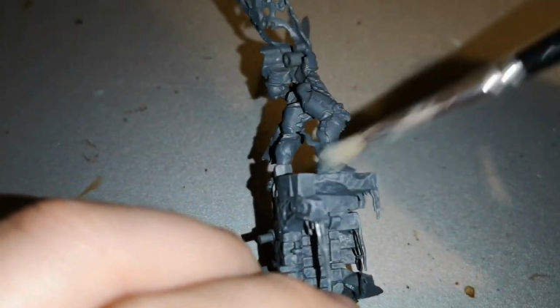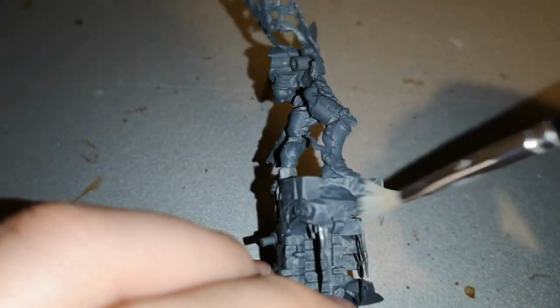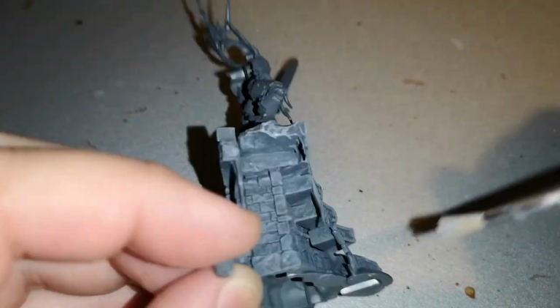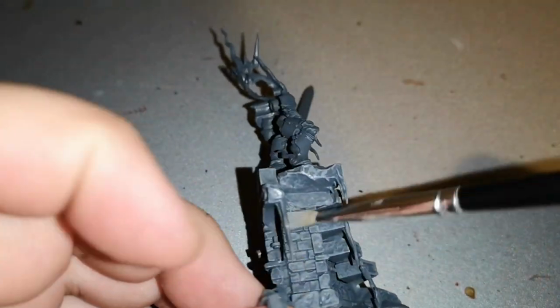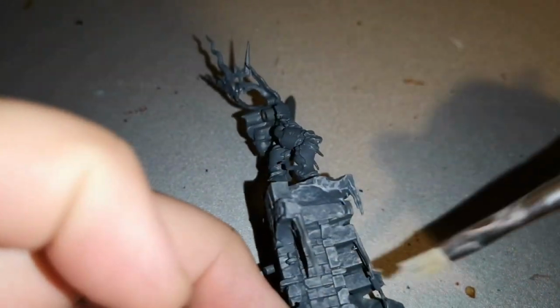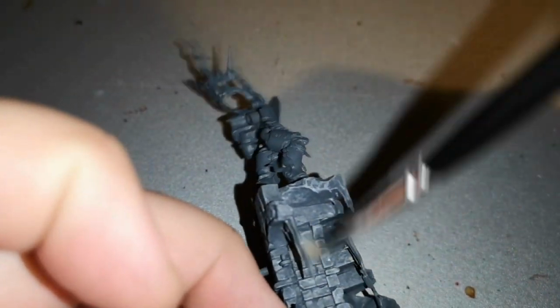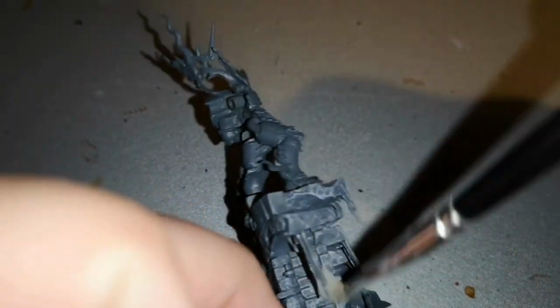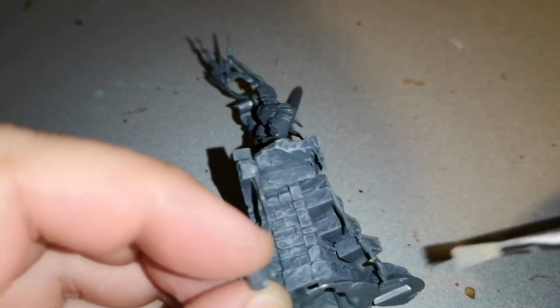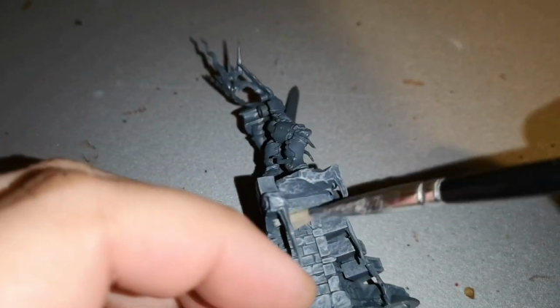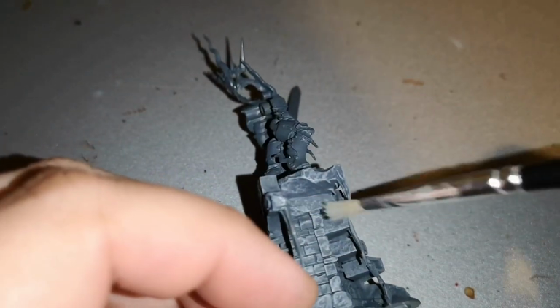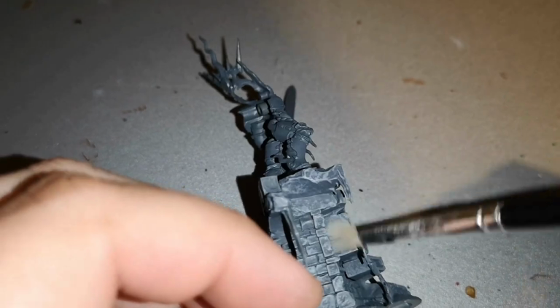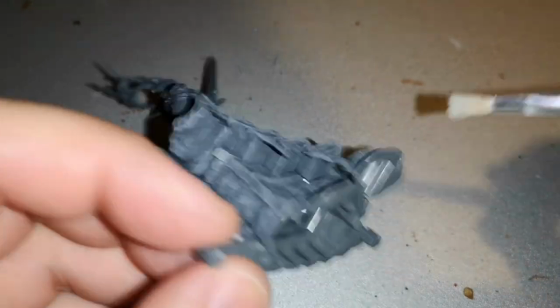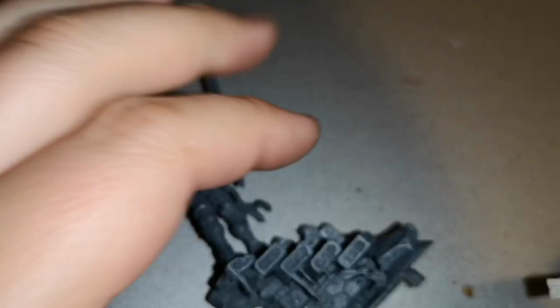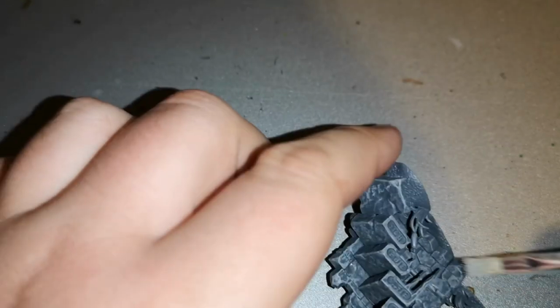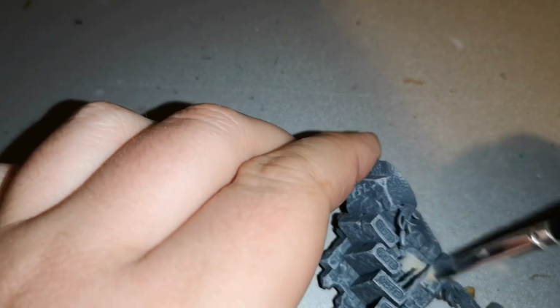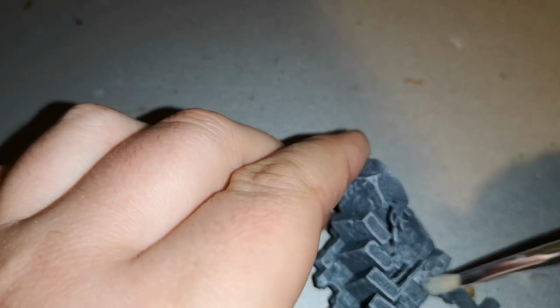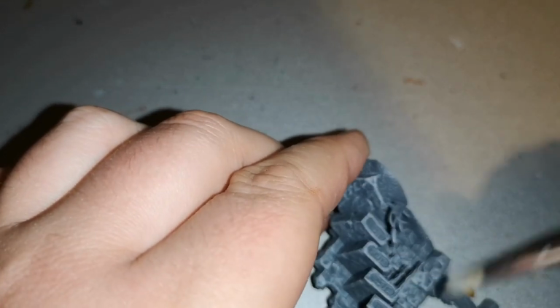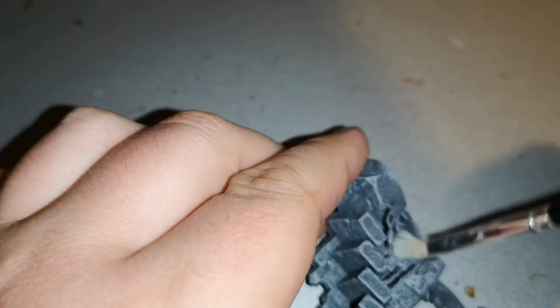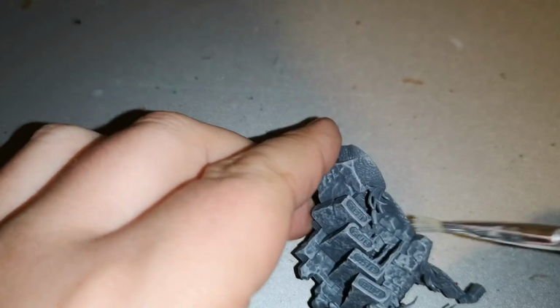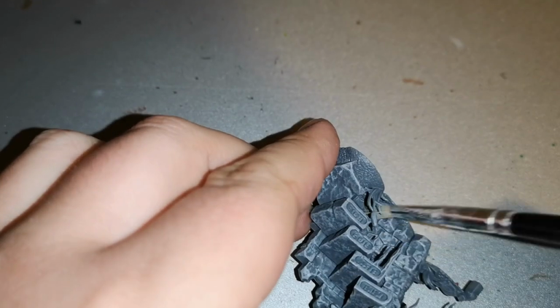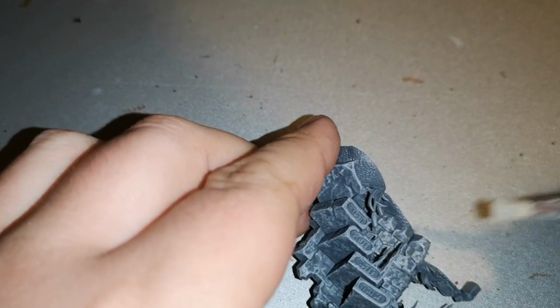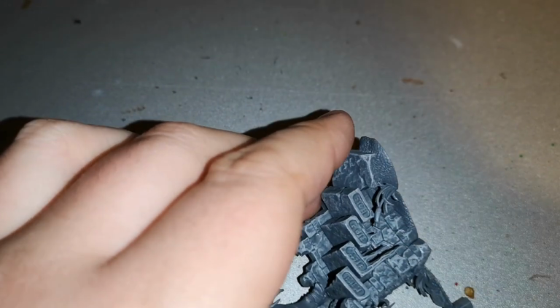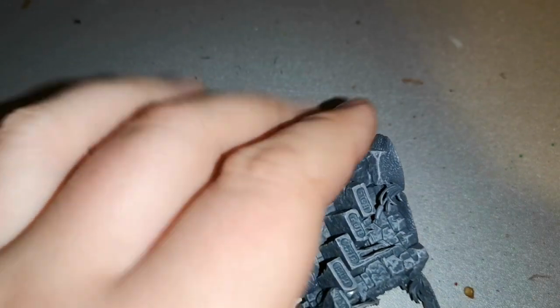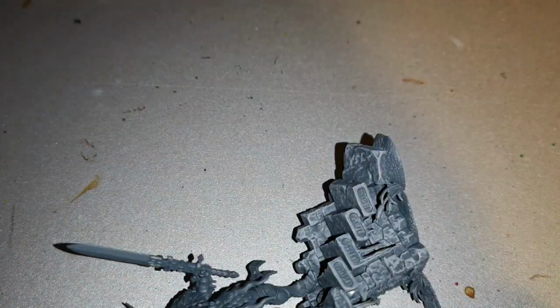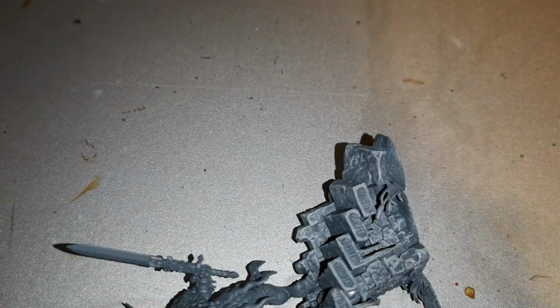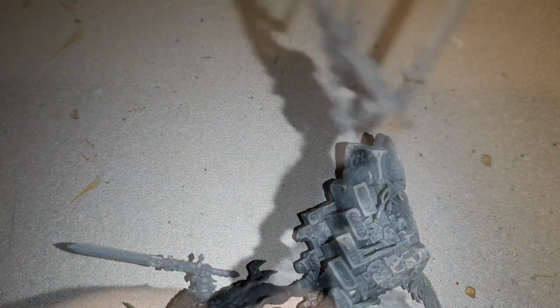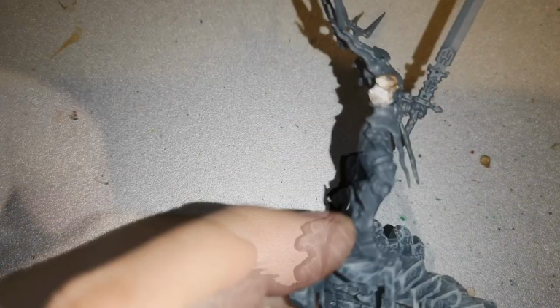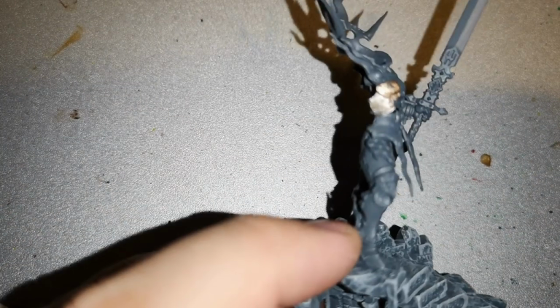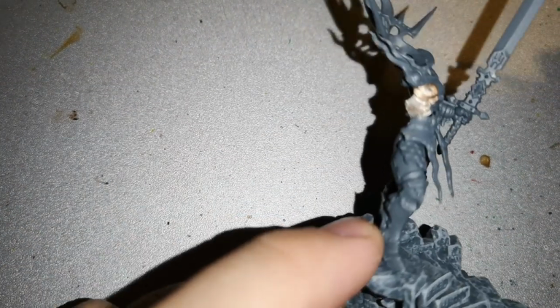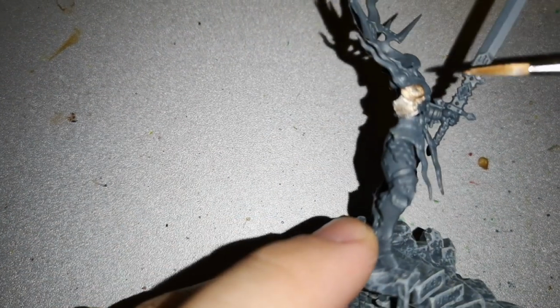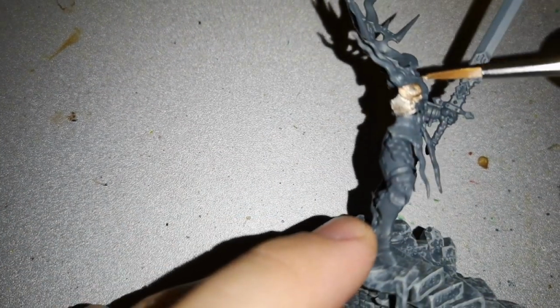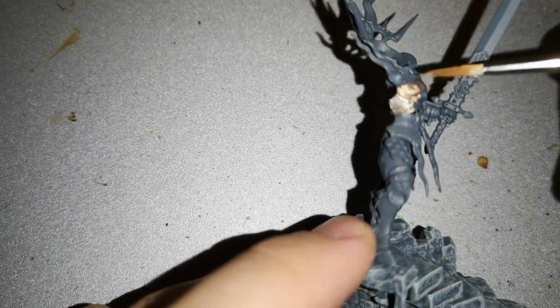As you can see, I haven't fully built the model, and there's a good reason for this — doing it in sub-sections actually makes it easier to paint. It will be a lot better.